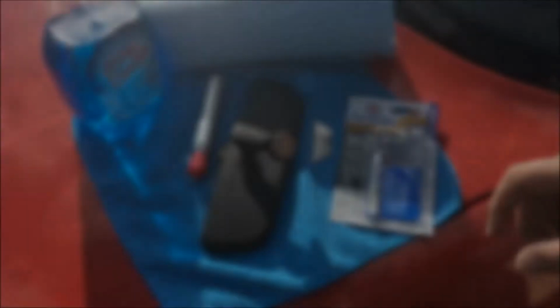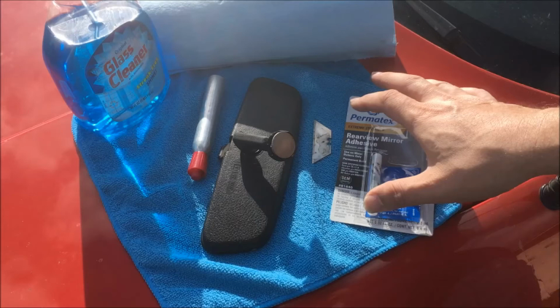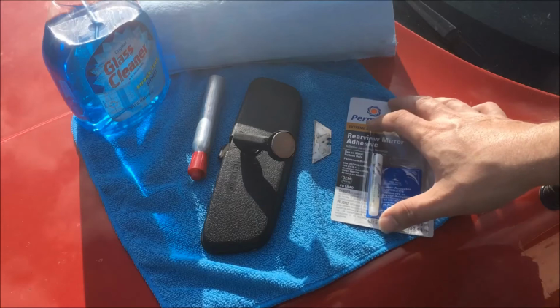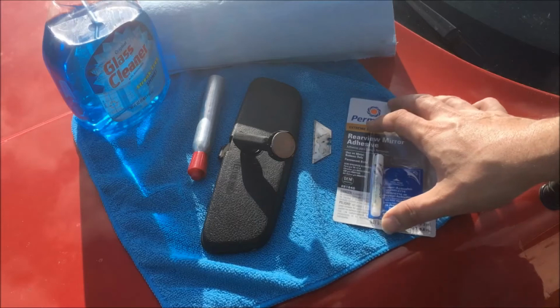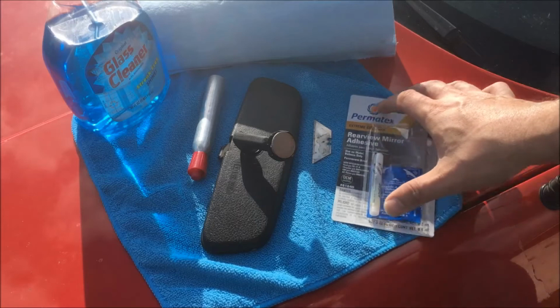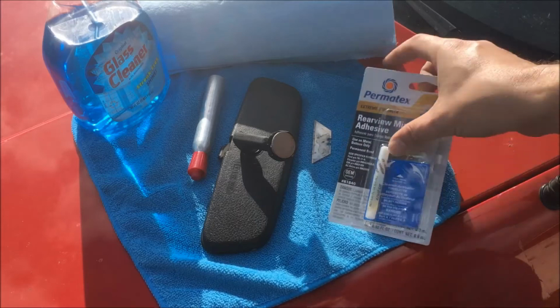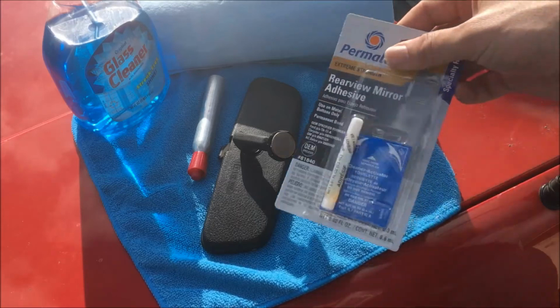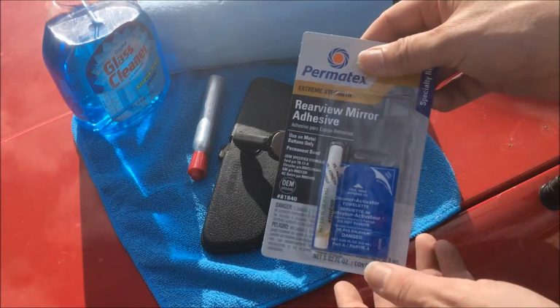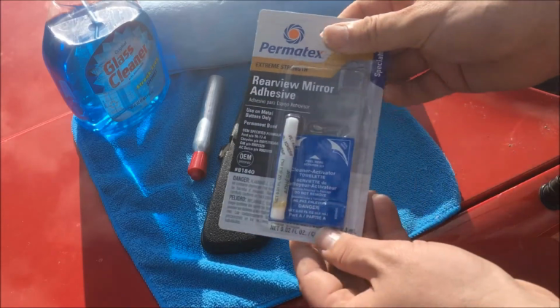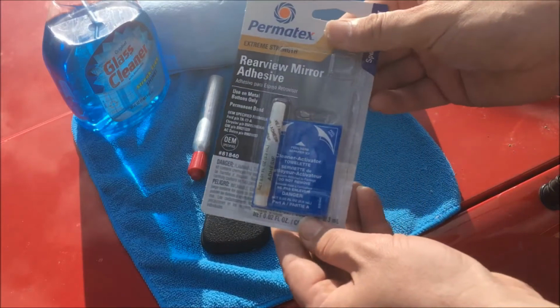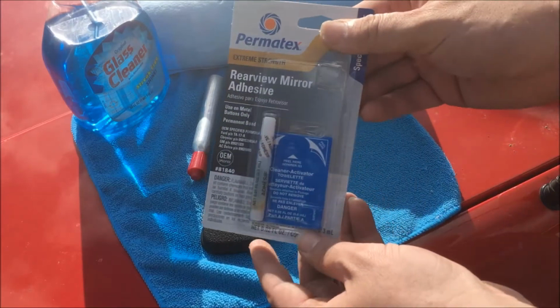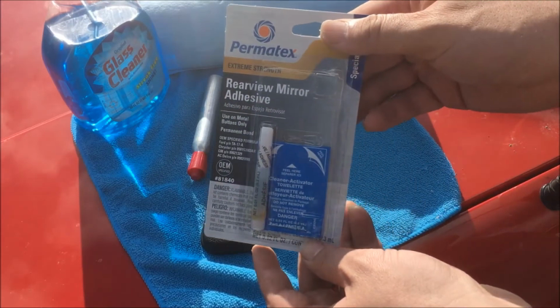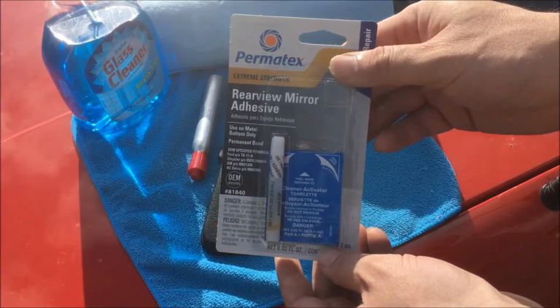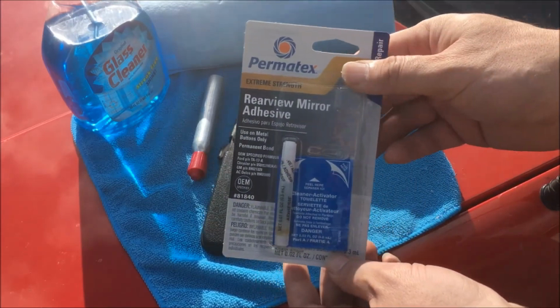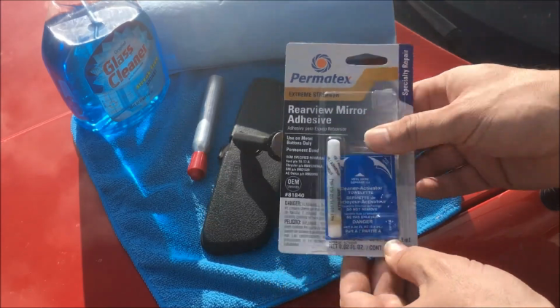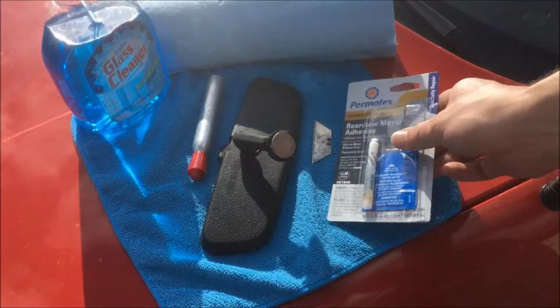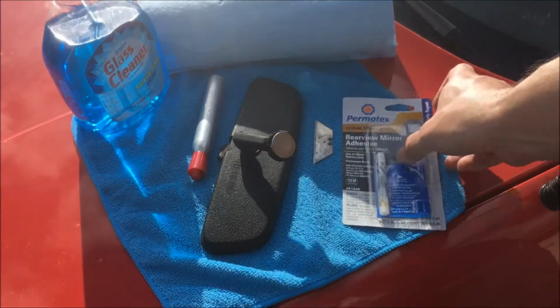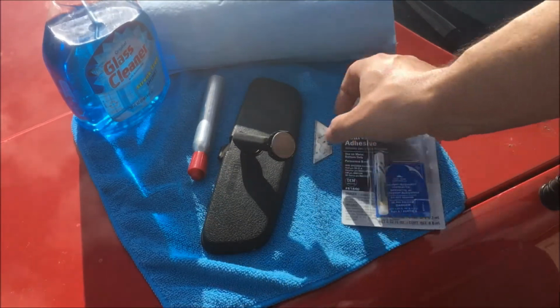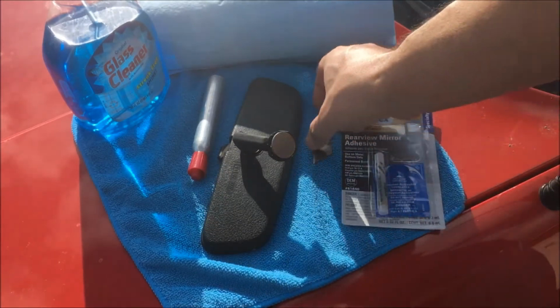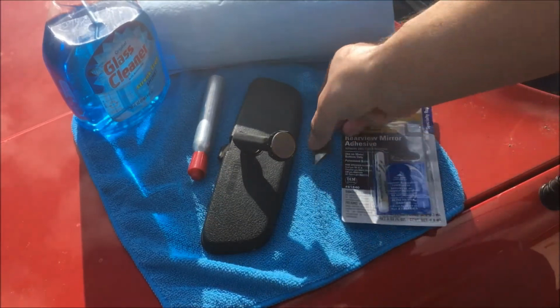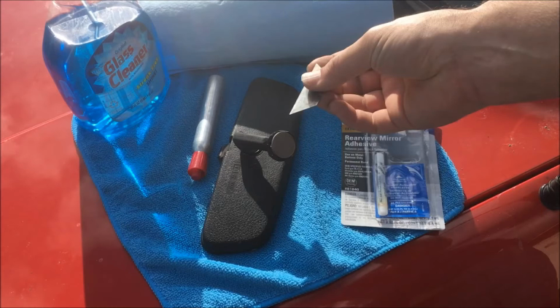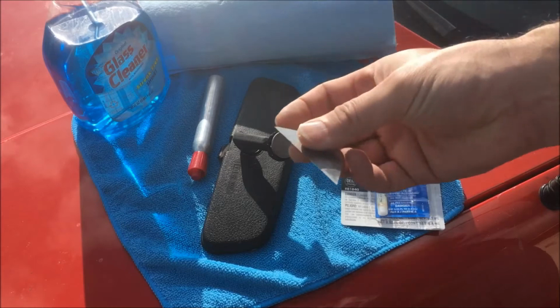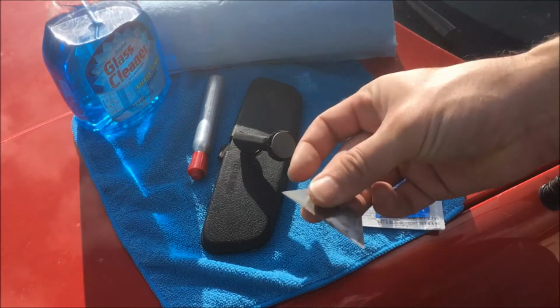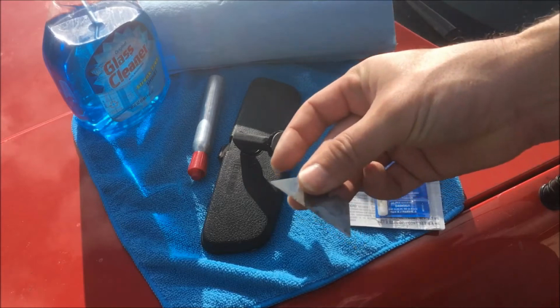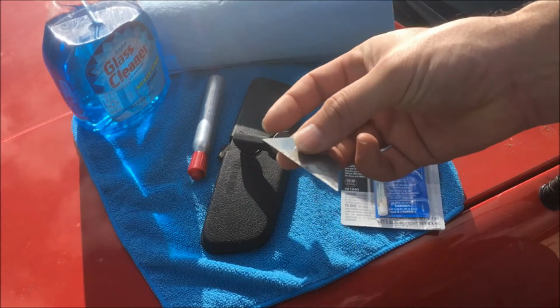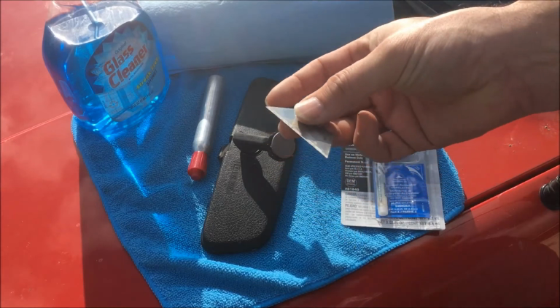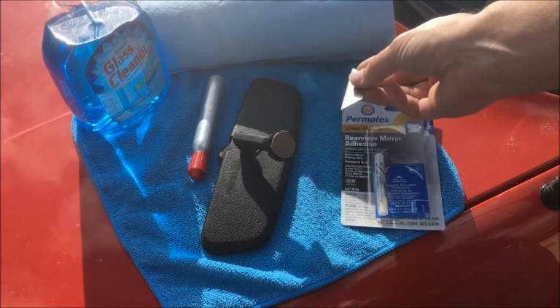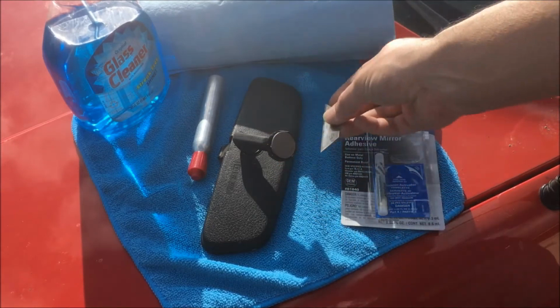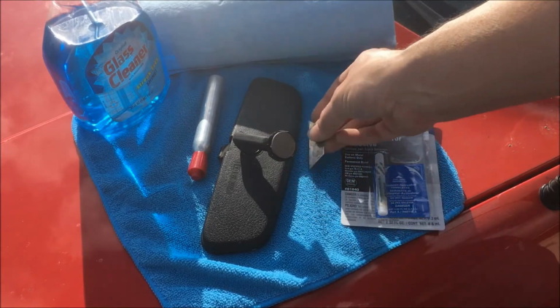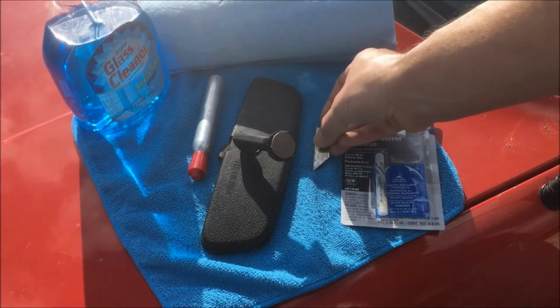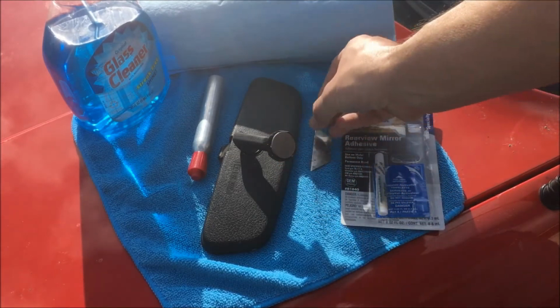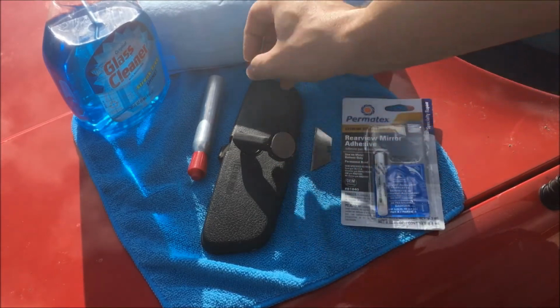Here are a few items you're going to need. First of all you're going to need rear view mirror adhesive, and a razor blade to remove the old adhesive from the windshield.